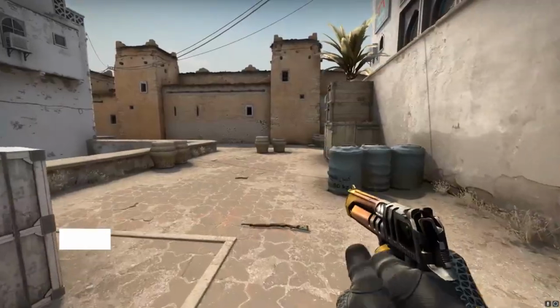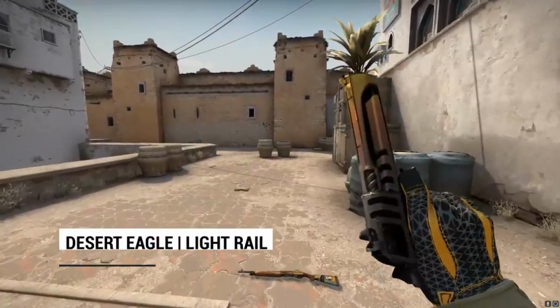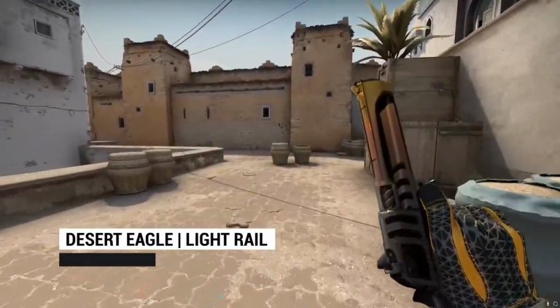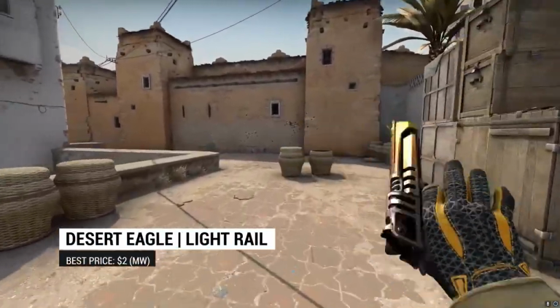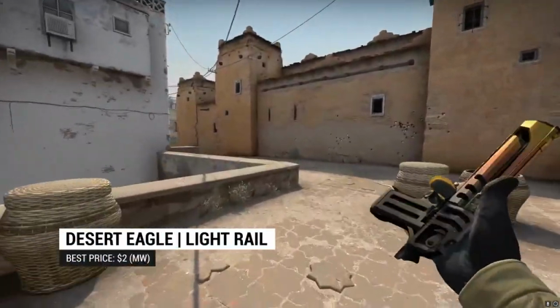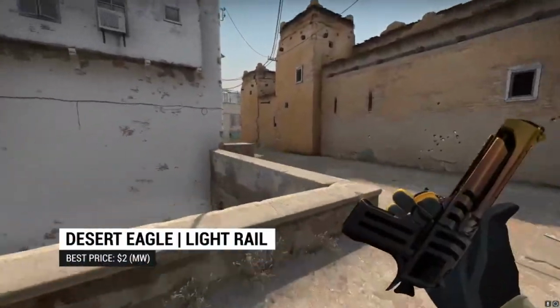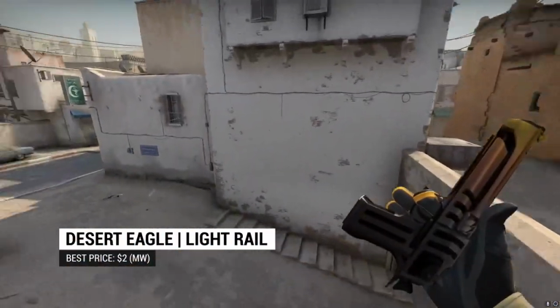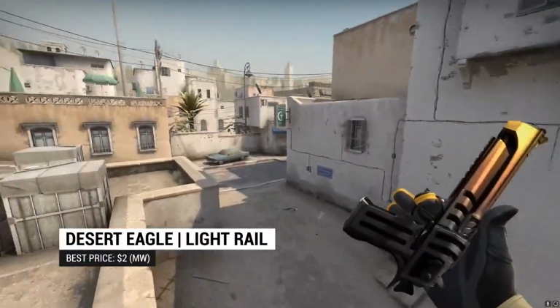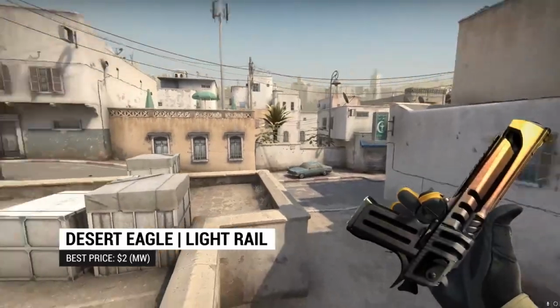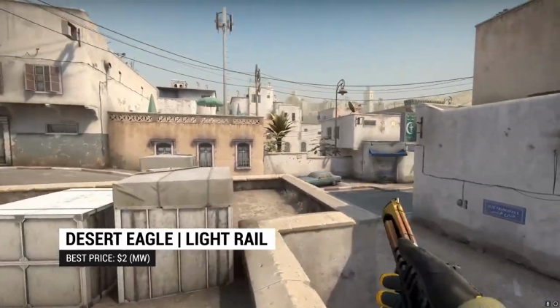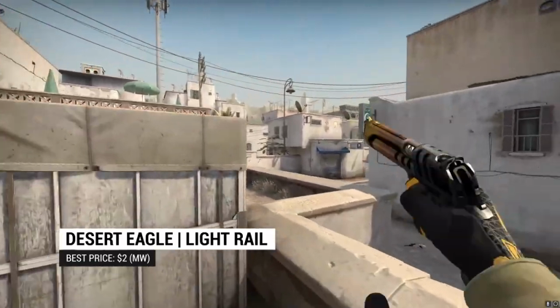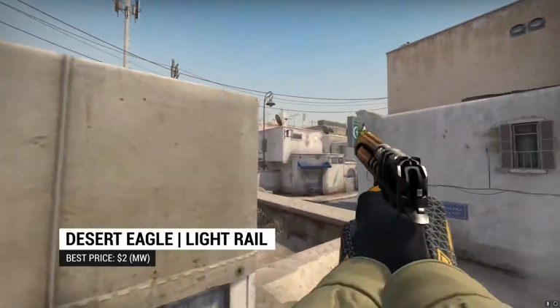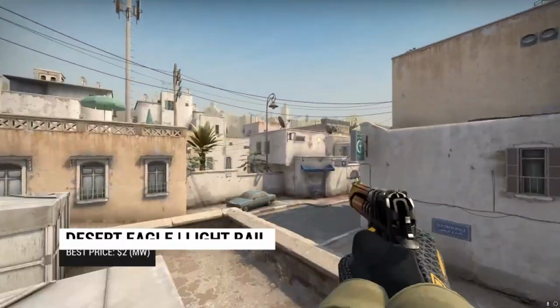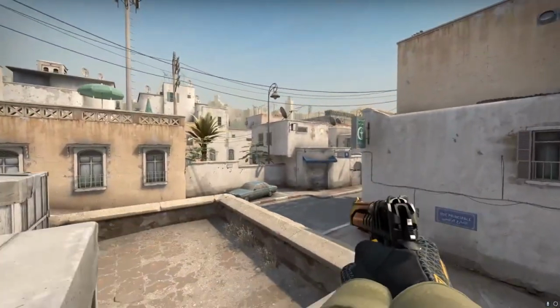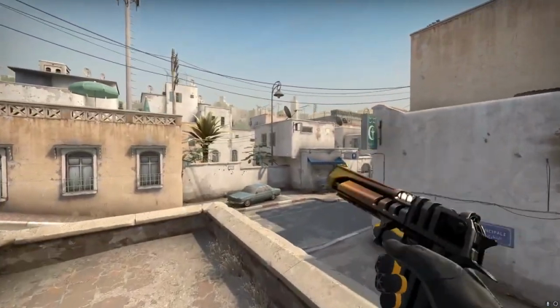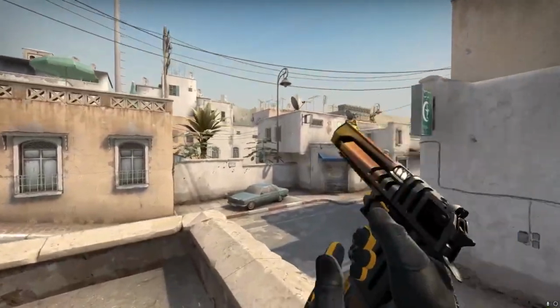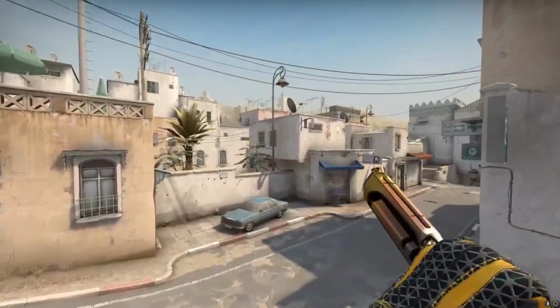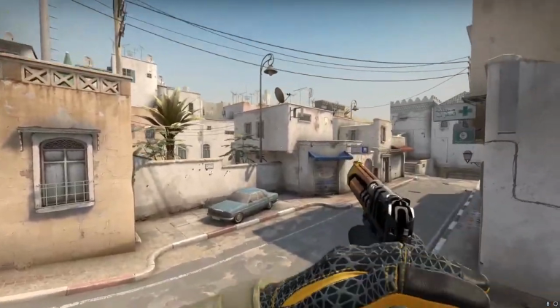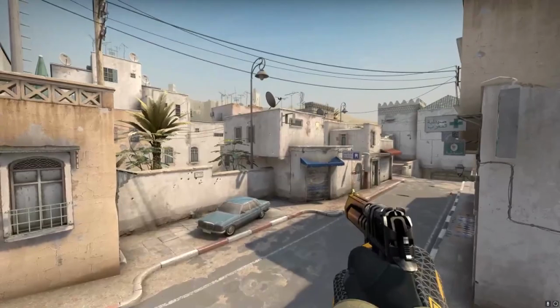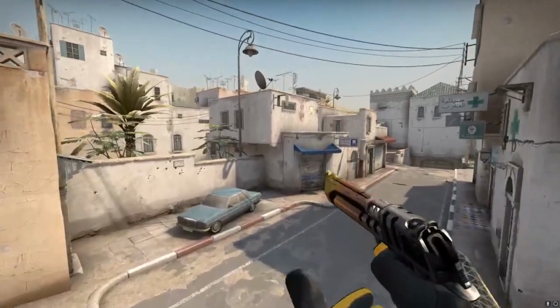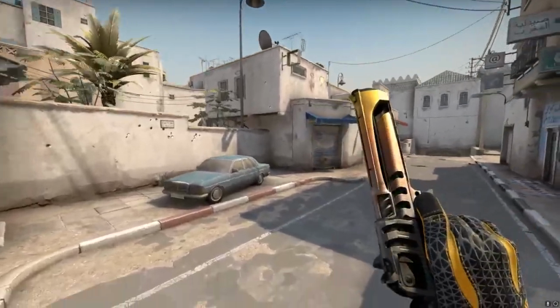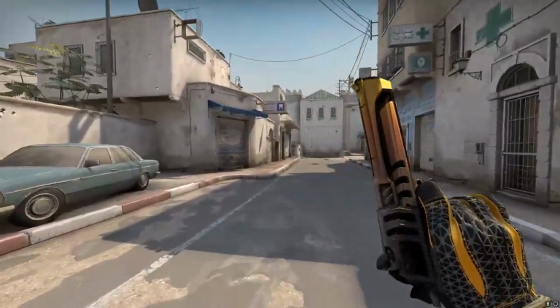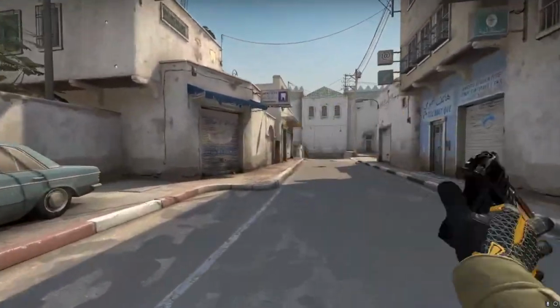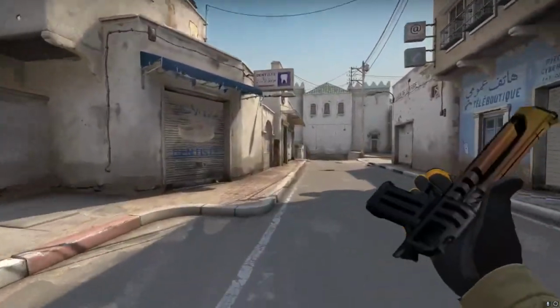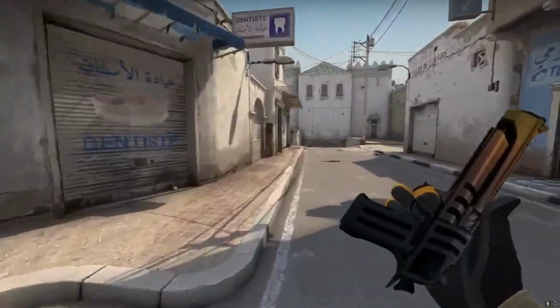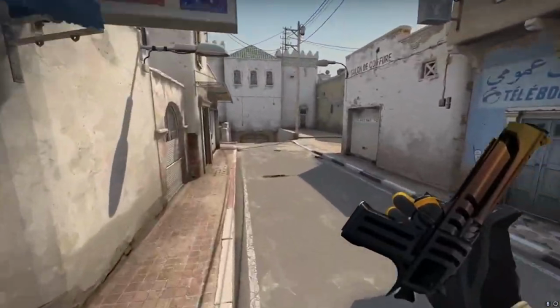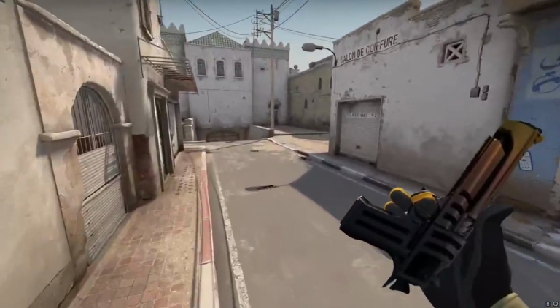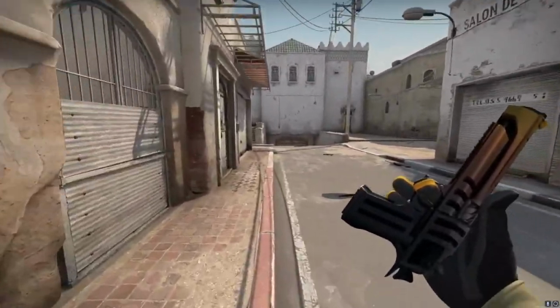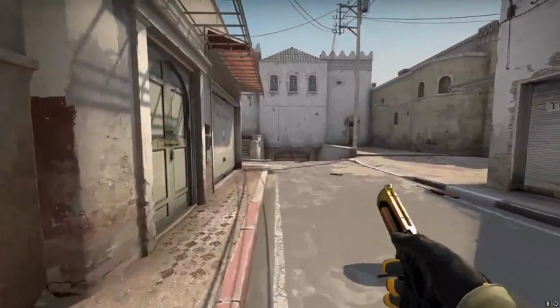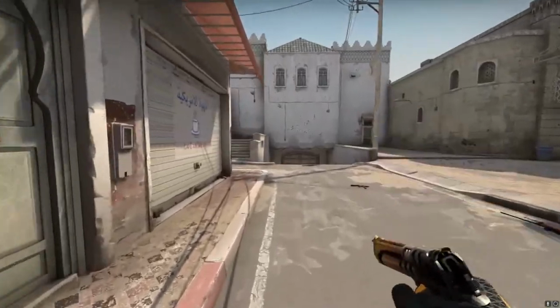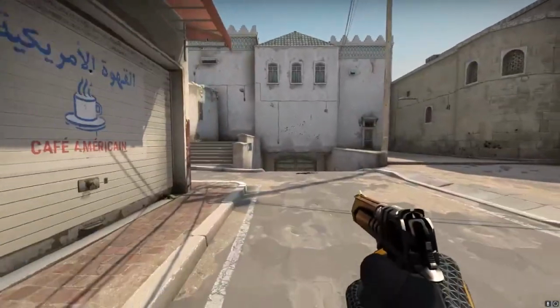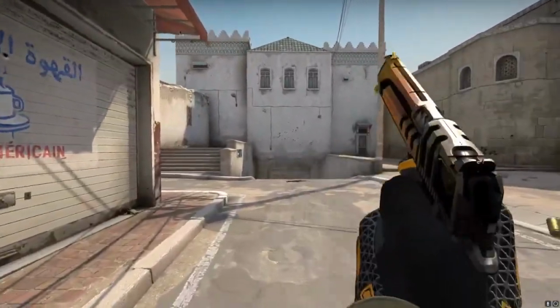On to the Deagle Light Rail. One of the more interesting skins in the game, the Light Rail's gunsmith finish combines with a unique paint job to create an illusion of light shifting over the gun's barrel. While at first I wasn't really convinced by the skin, it has really grown on me over the last few months, and I think it's a good choice for our collection.